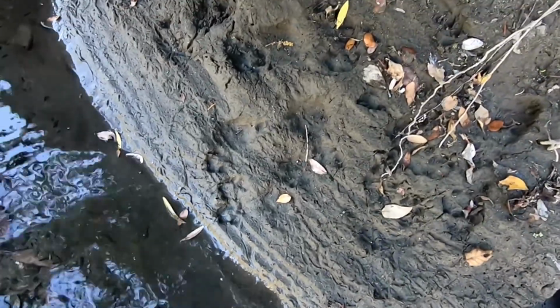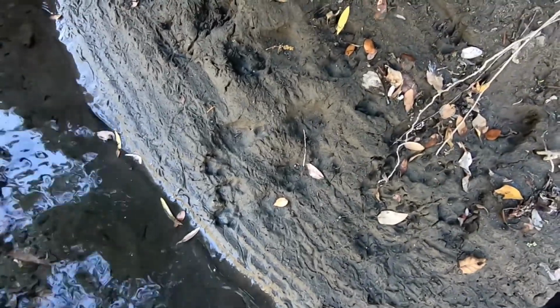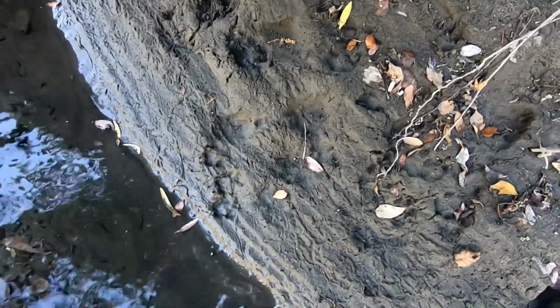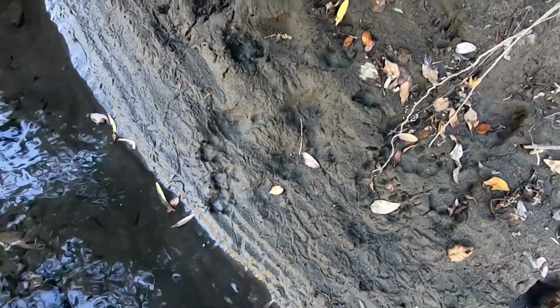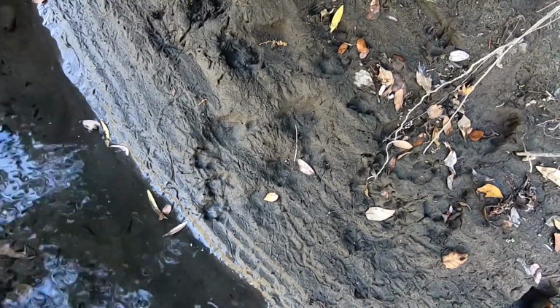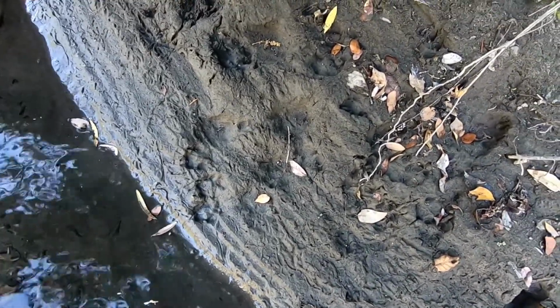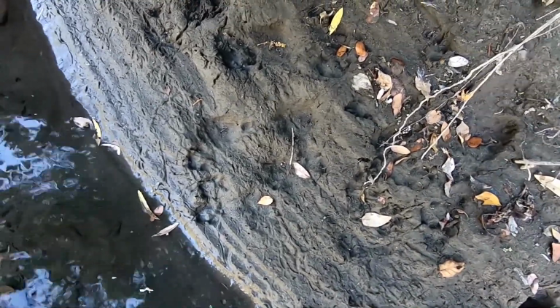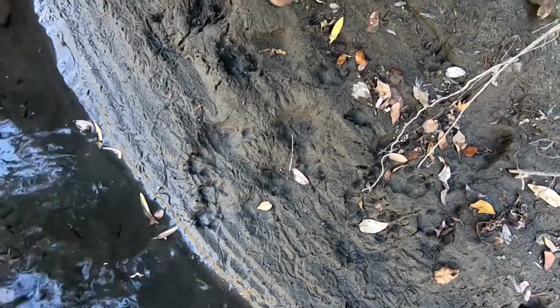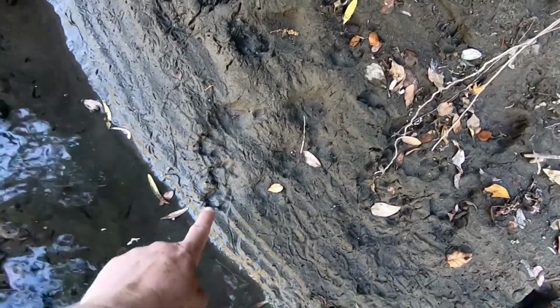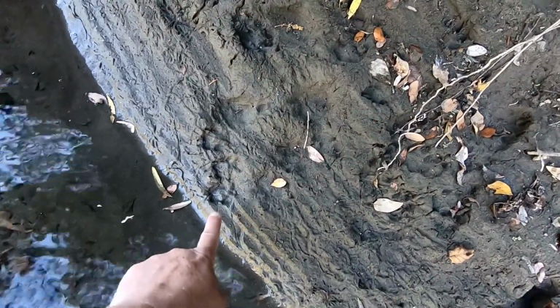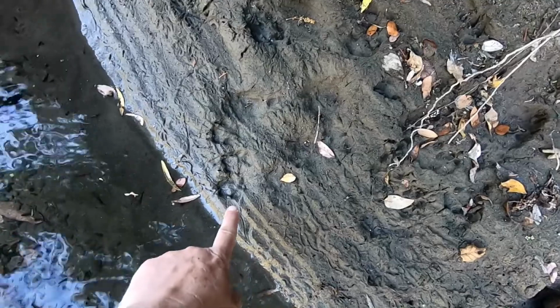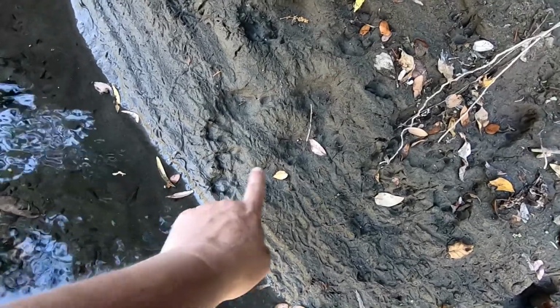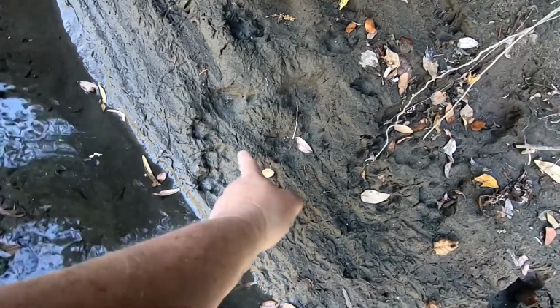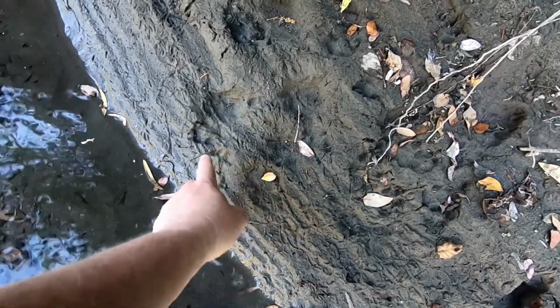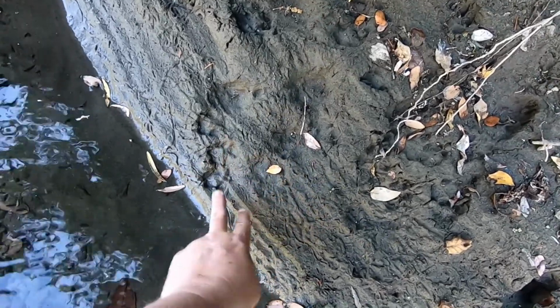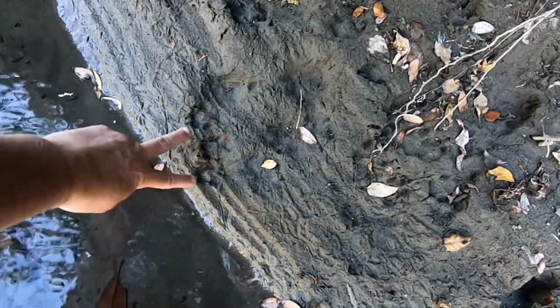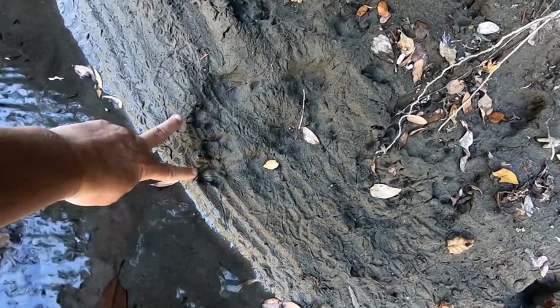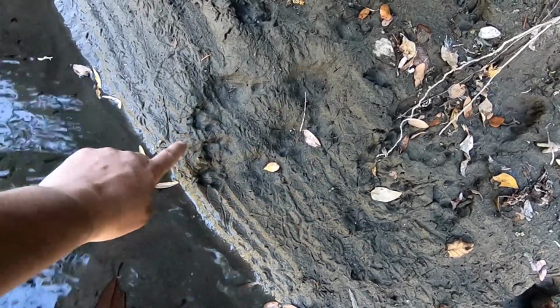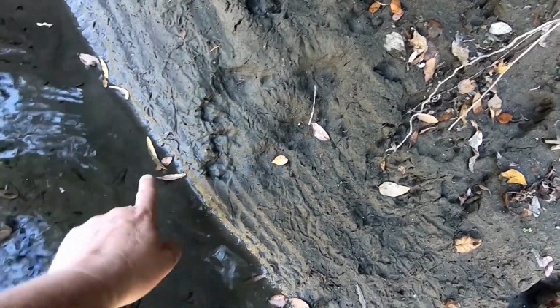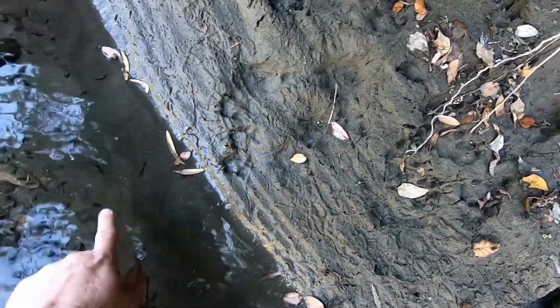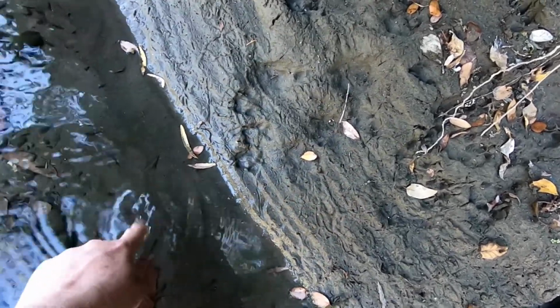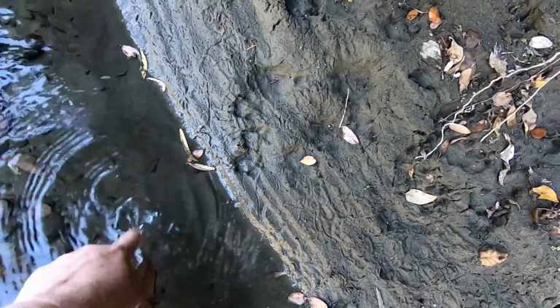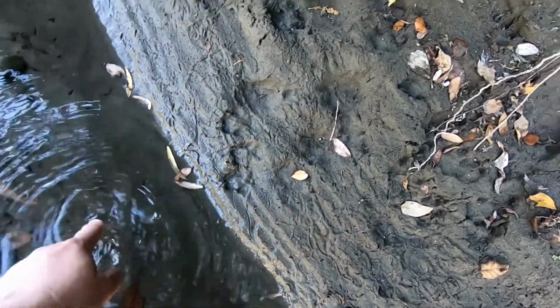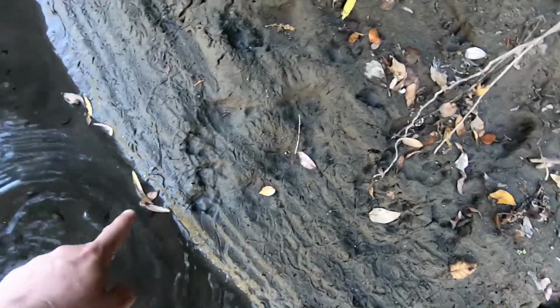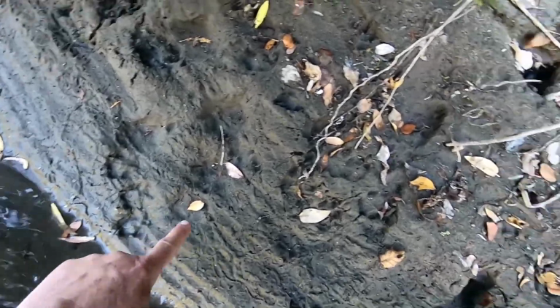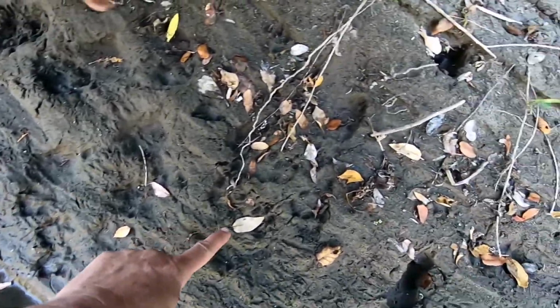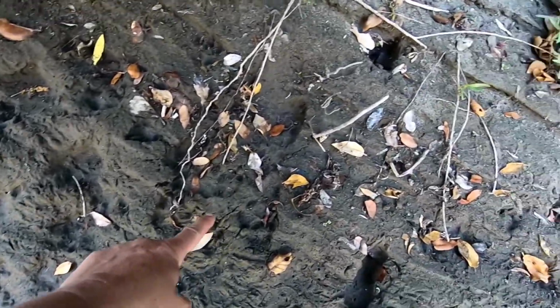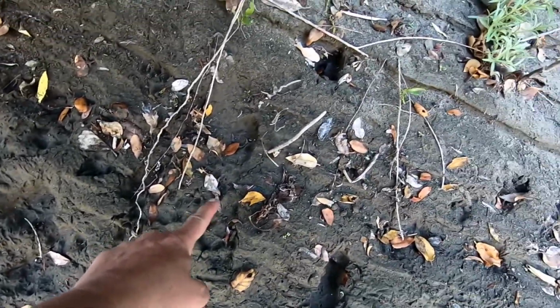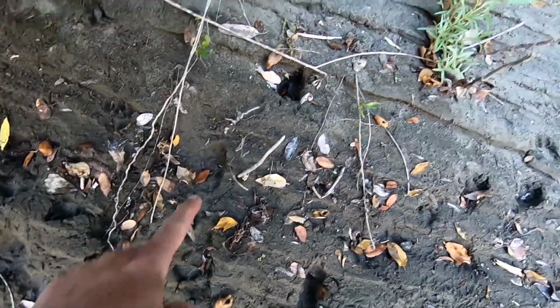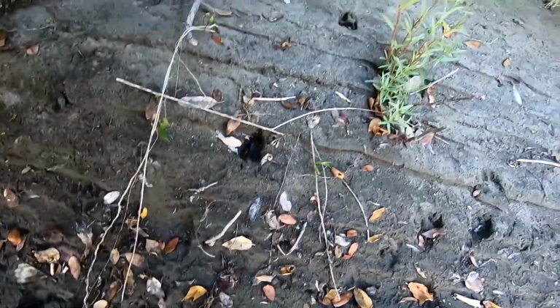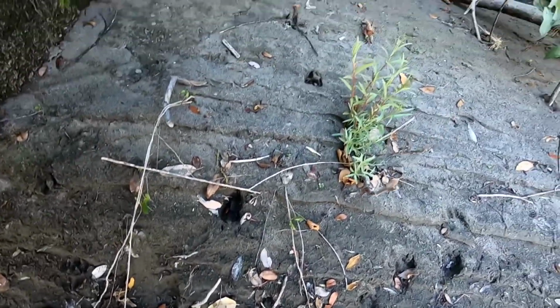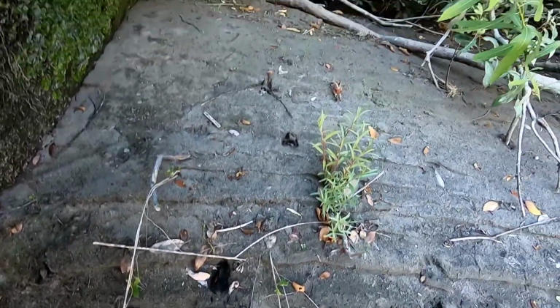So what it looks like happened here is a gray fox came down to the water and it stopped here for a minute to drink, and then it went back up the bank right up there.